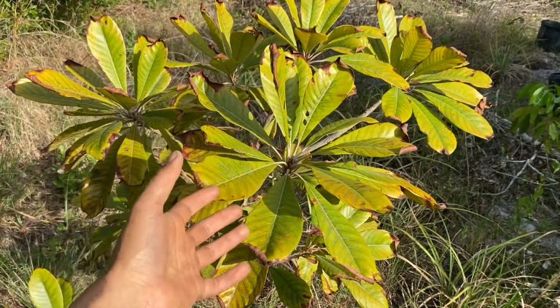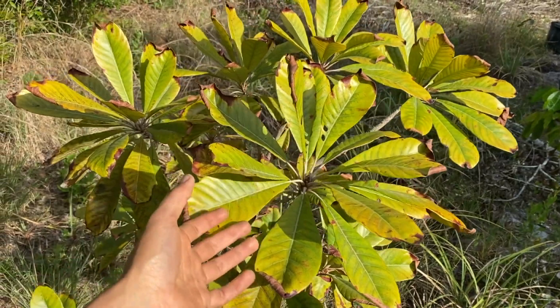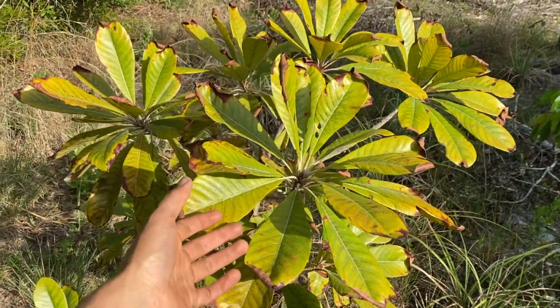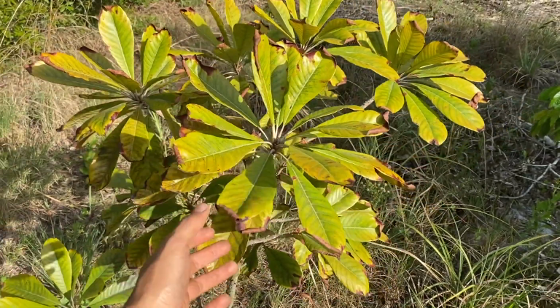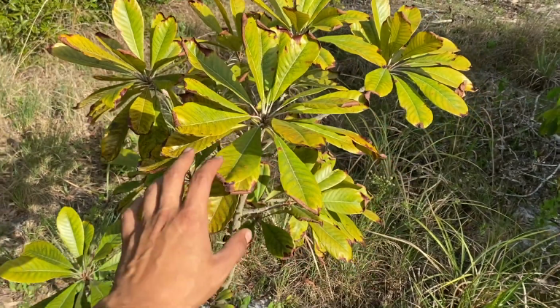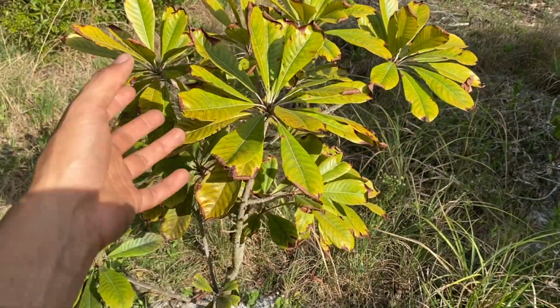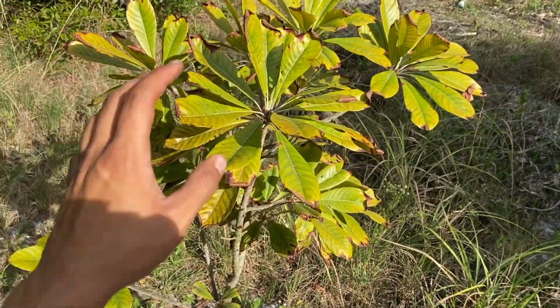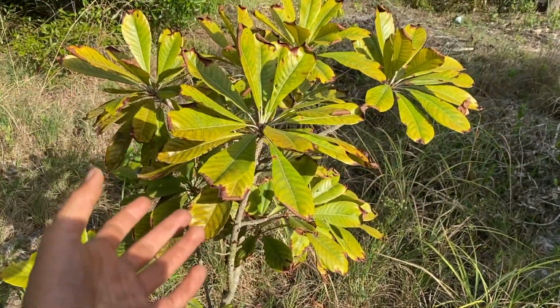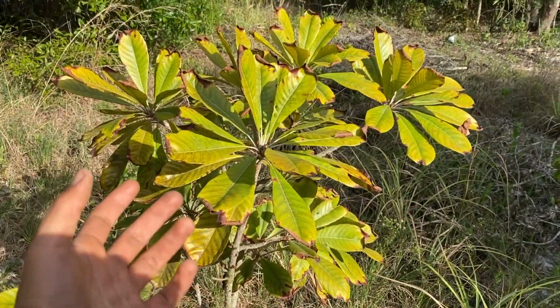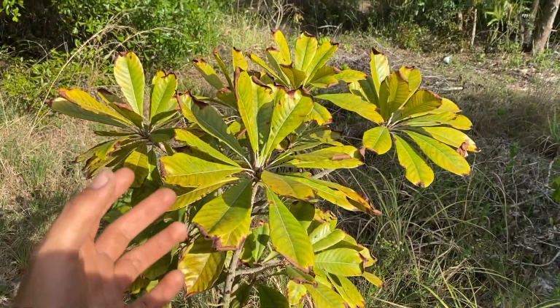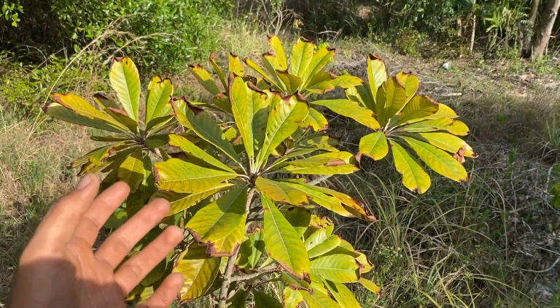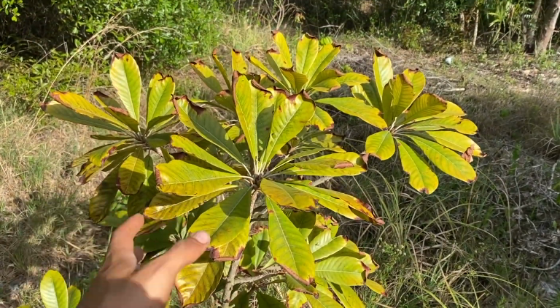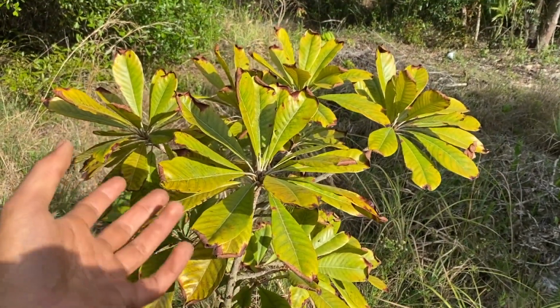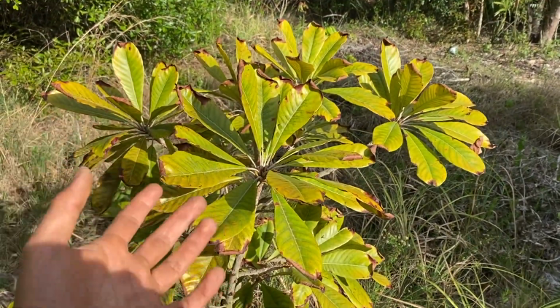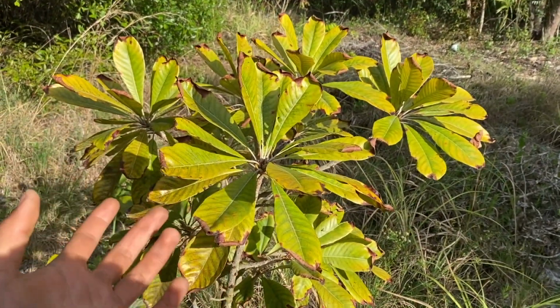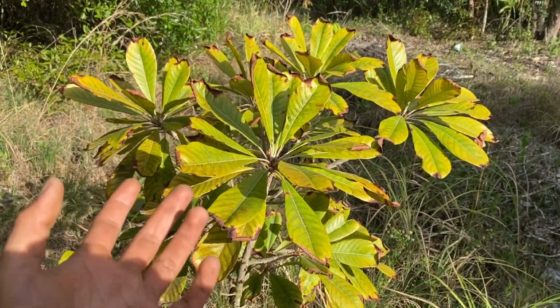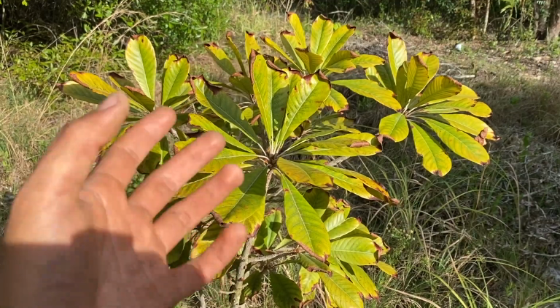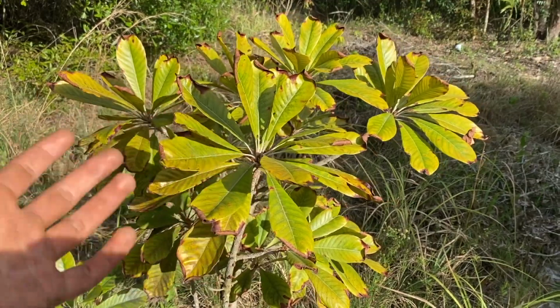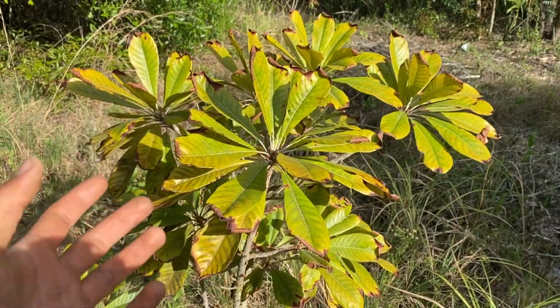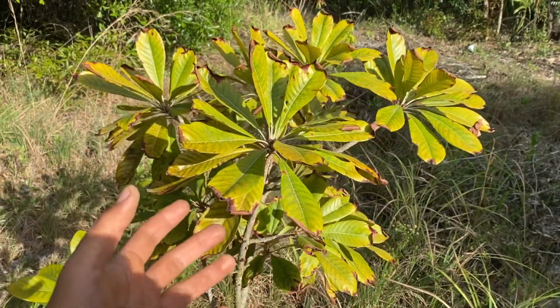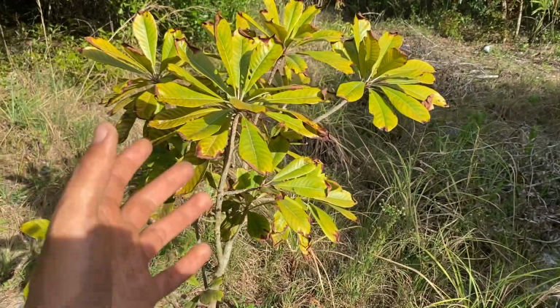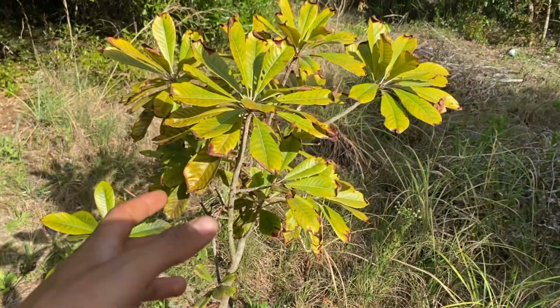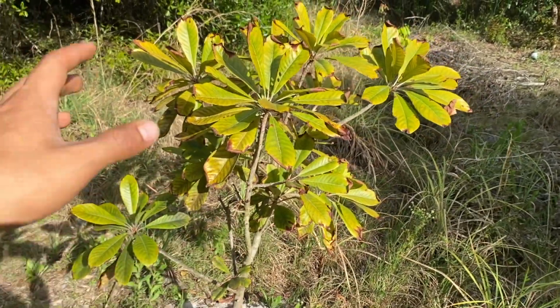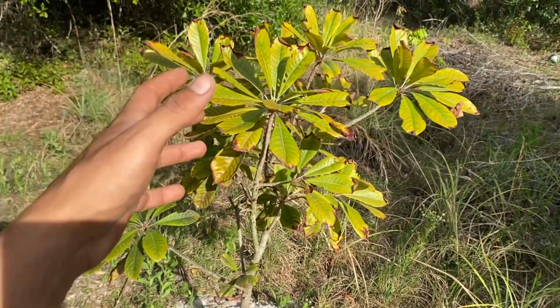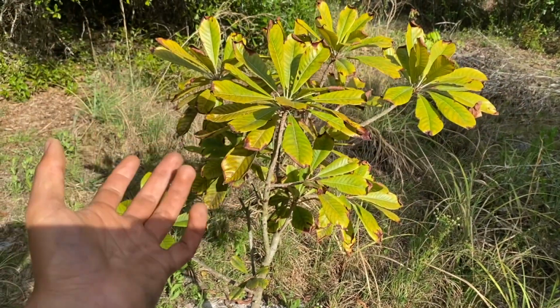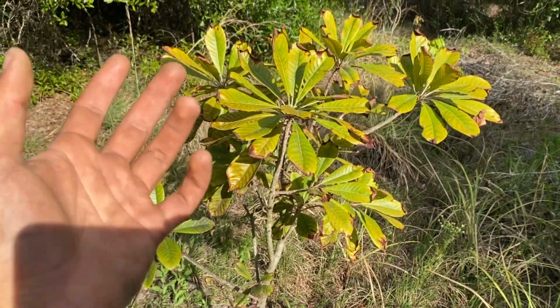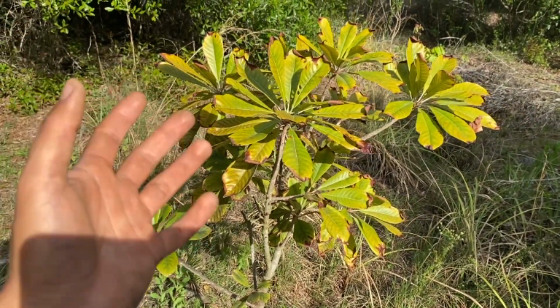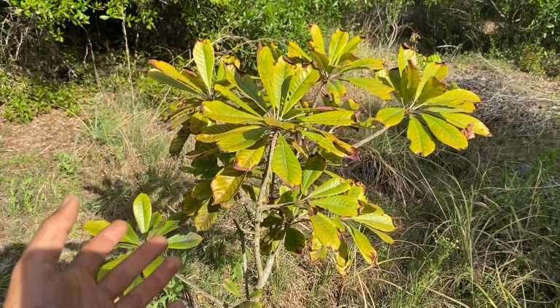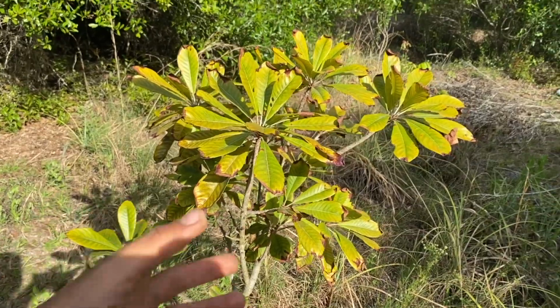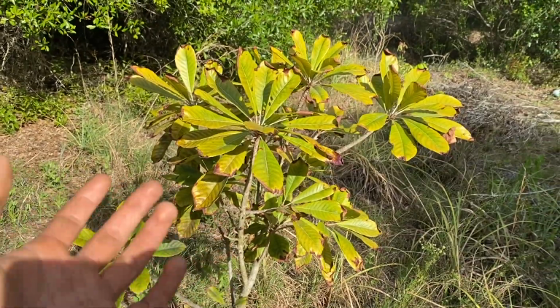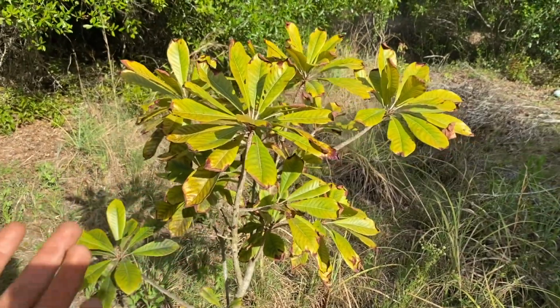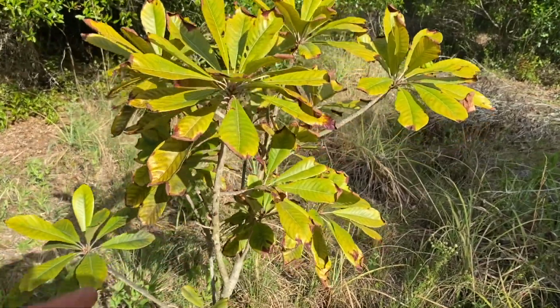I've actually heard that the mamey drops its leaves for a lot of reasons. They are apparently deciduous twice a year, and sometimes they may just drop their leaves if they are thirsty and not getting enough water, or if it gets too cold in your area.